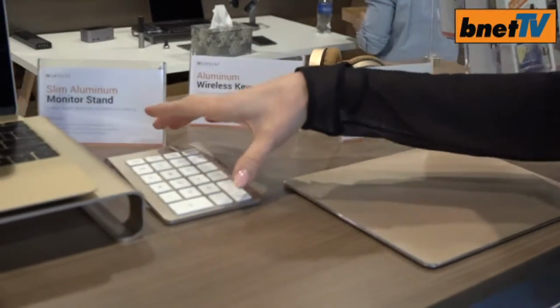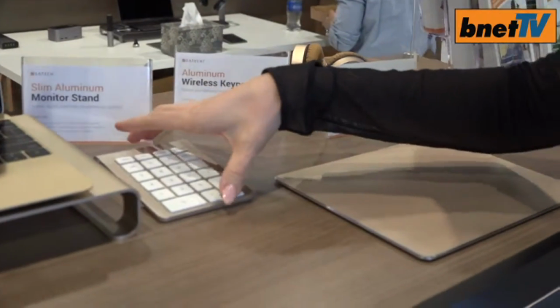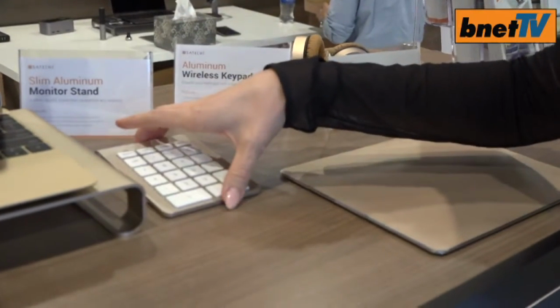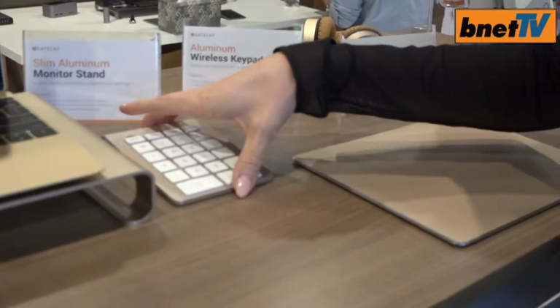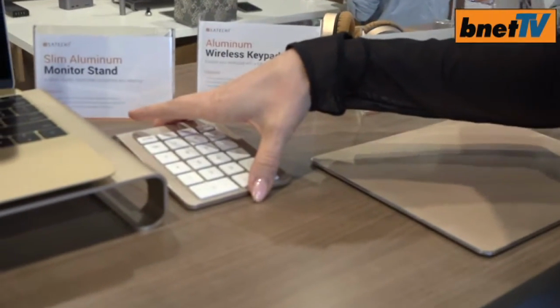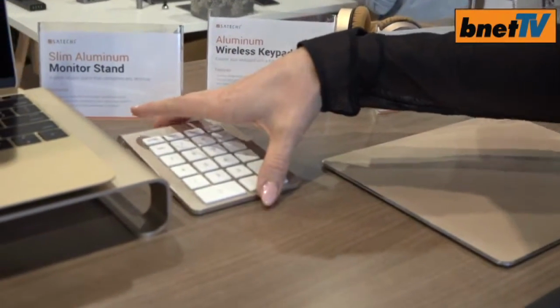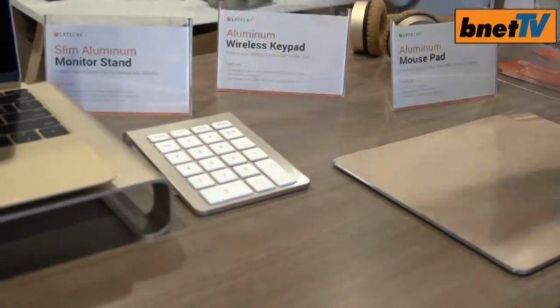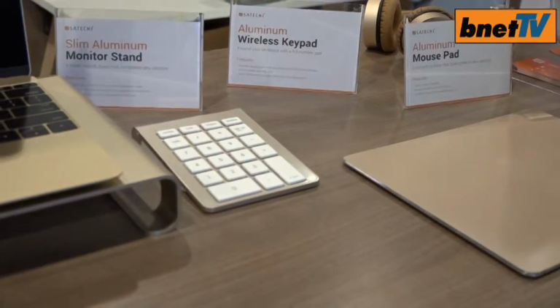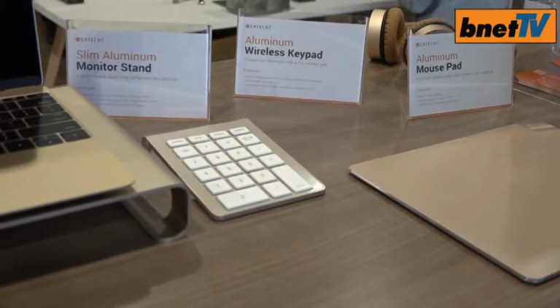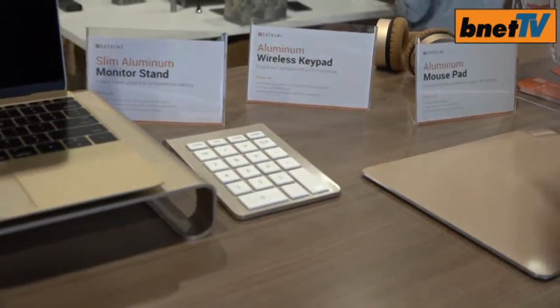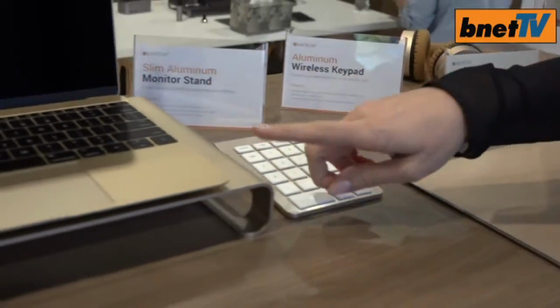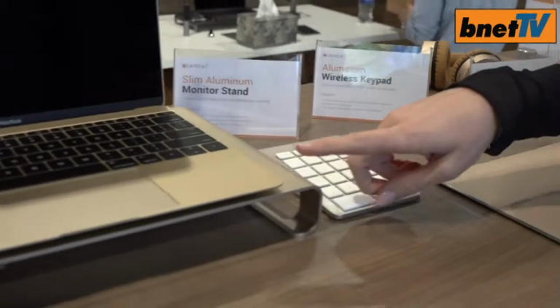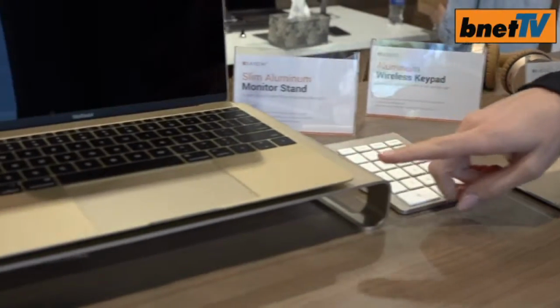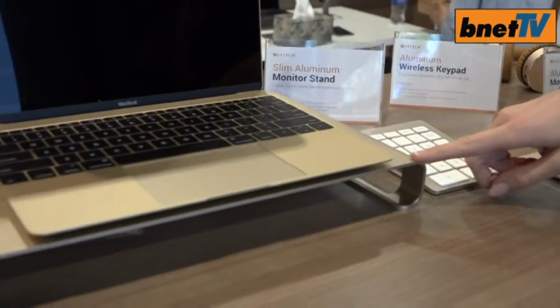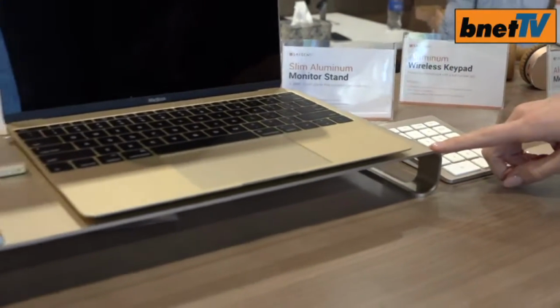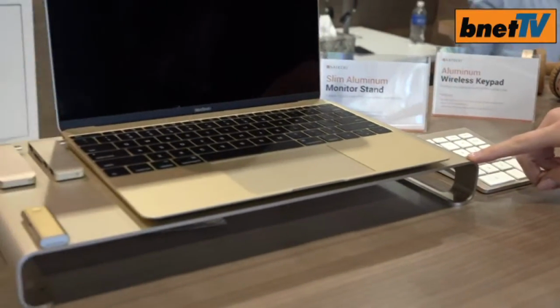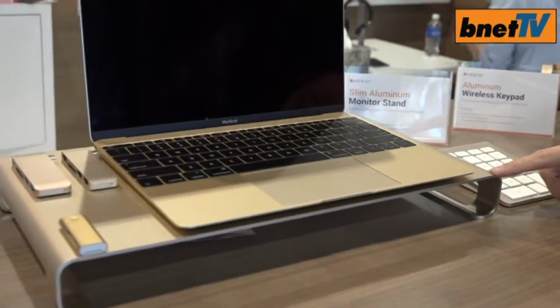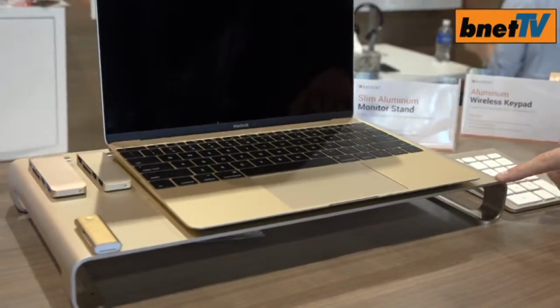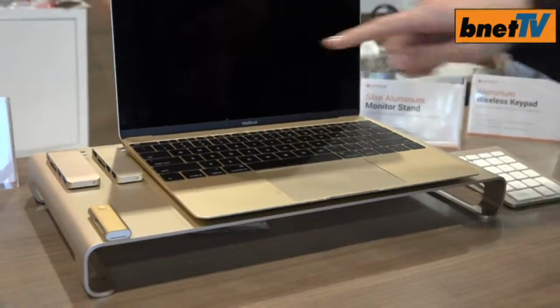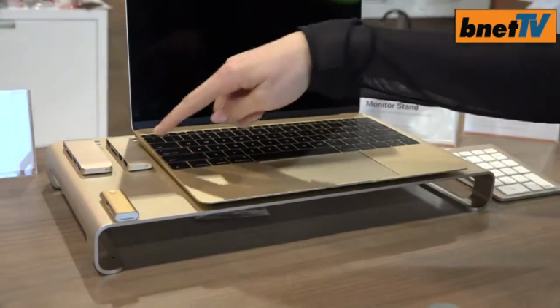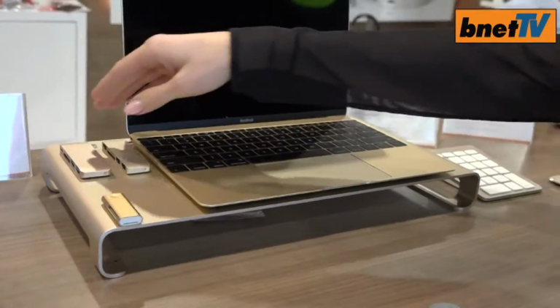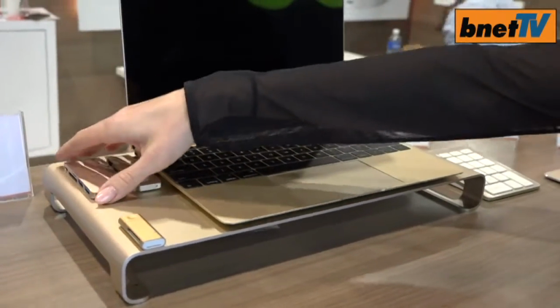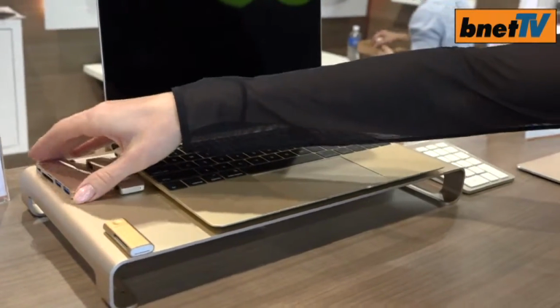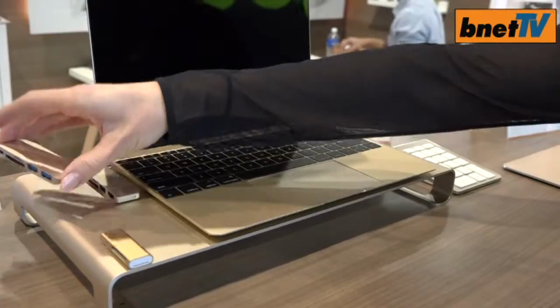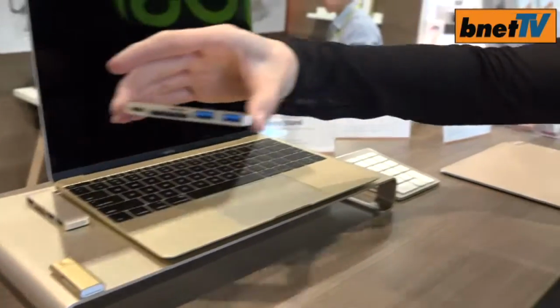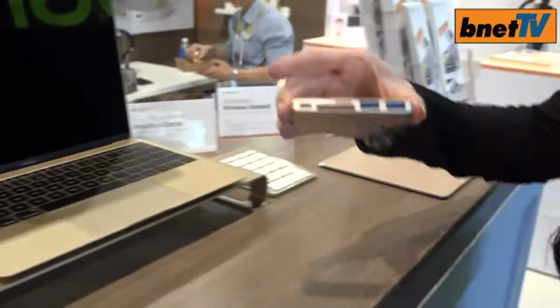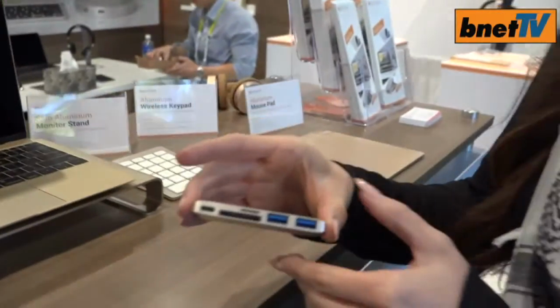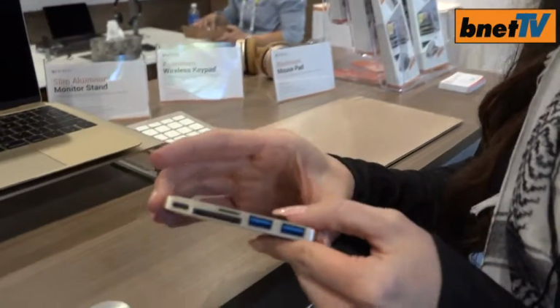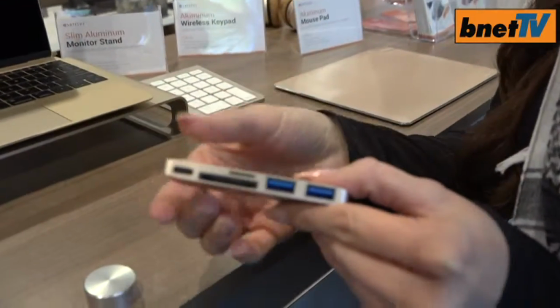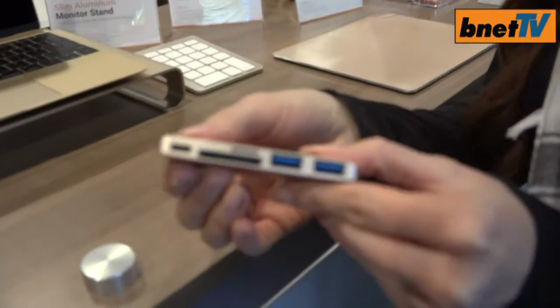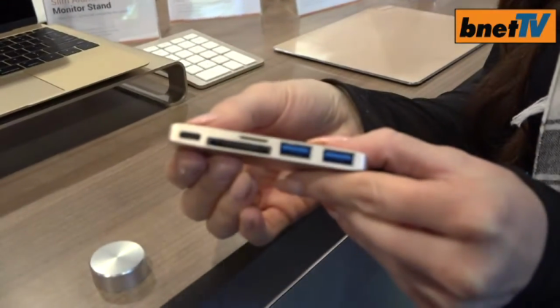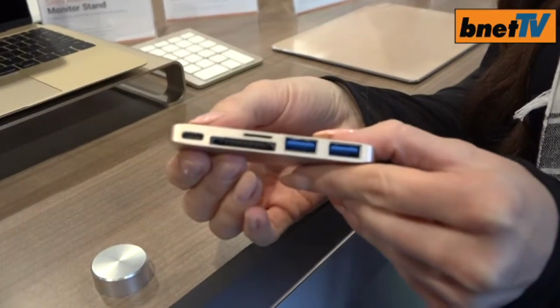The Bluetooth 10-key — we also have a Bluetooth keyboard. This right here is the laptop stand. Over here is one of our most exciting products just coming out at the end of January — this is a Type C USB.